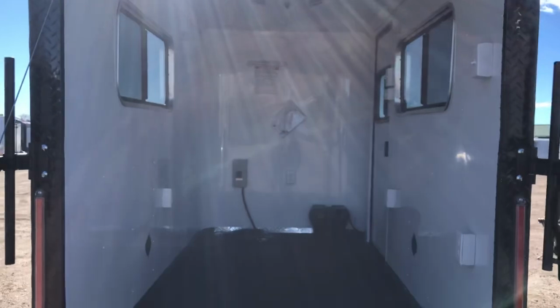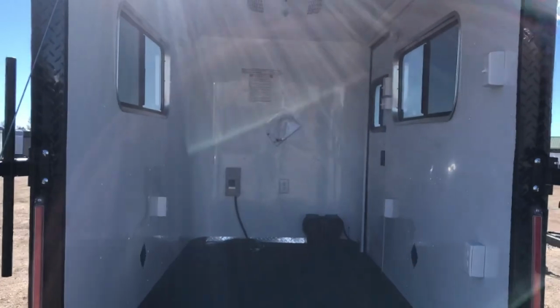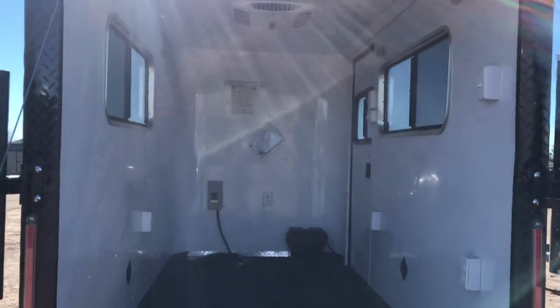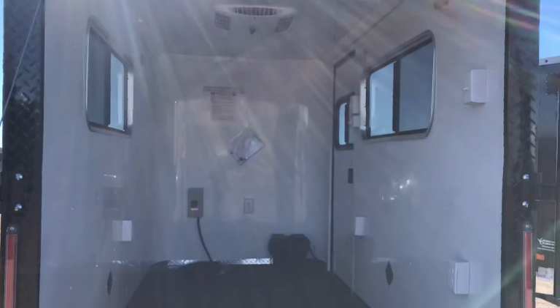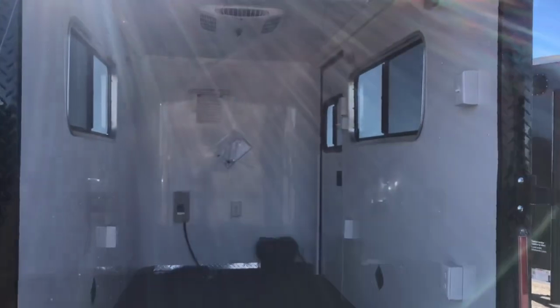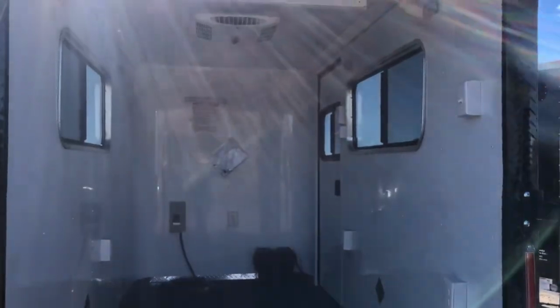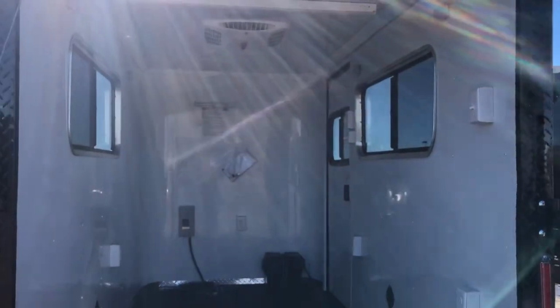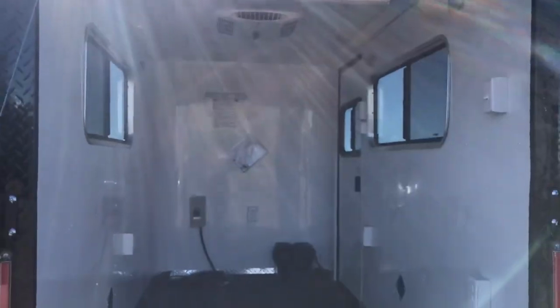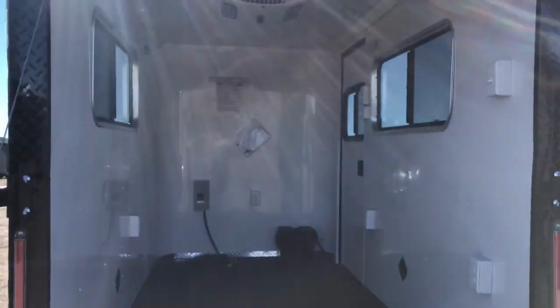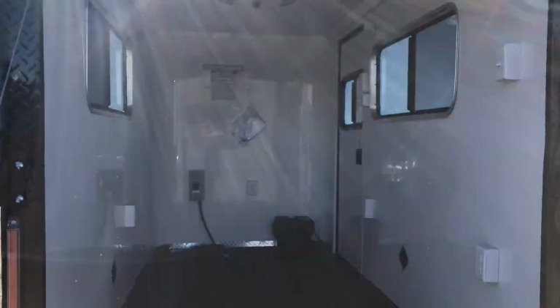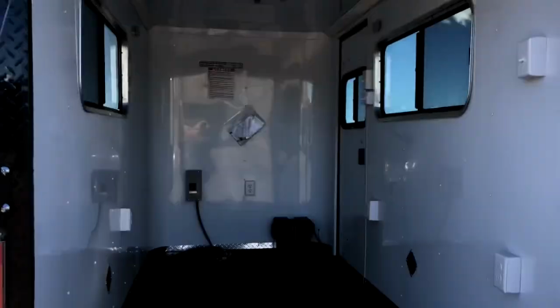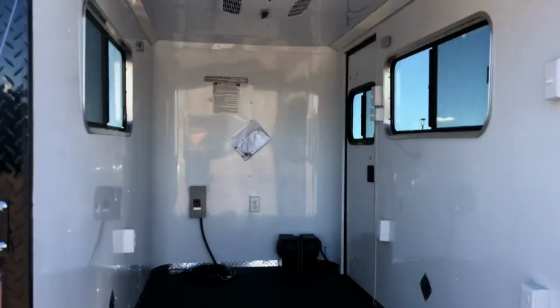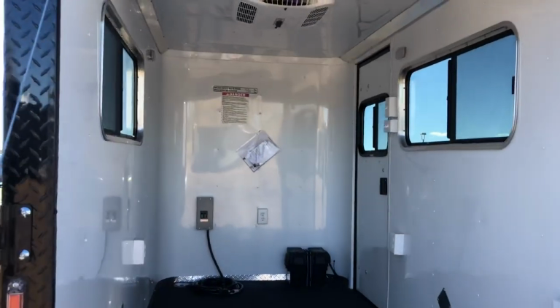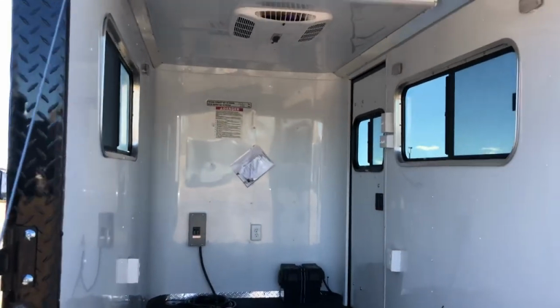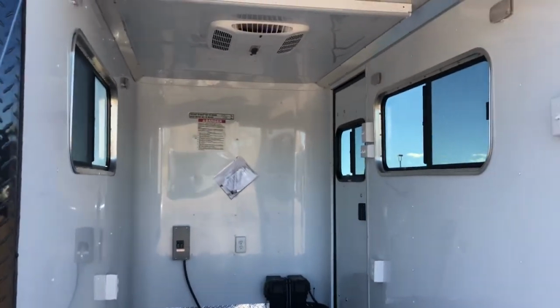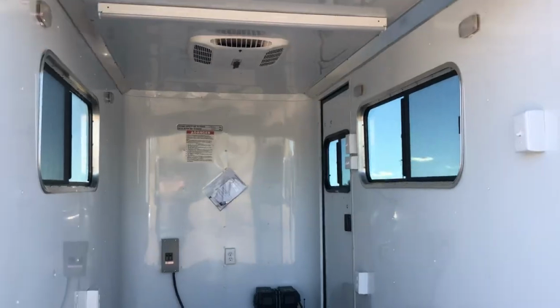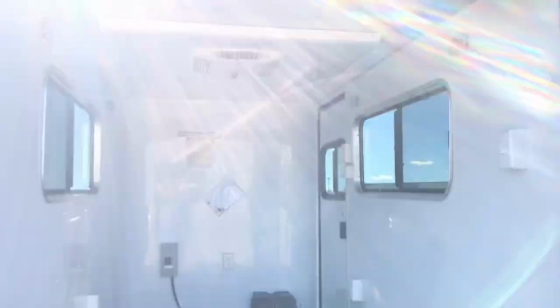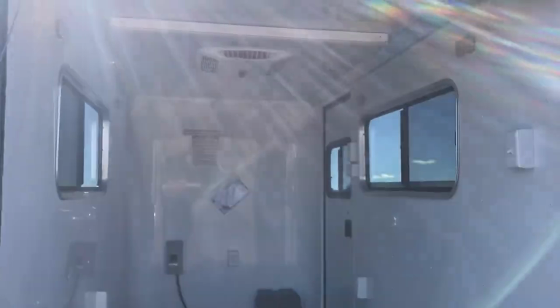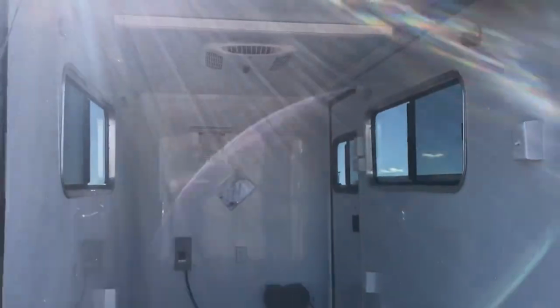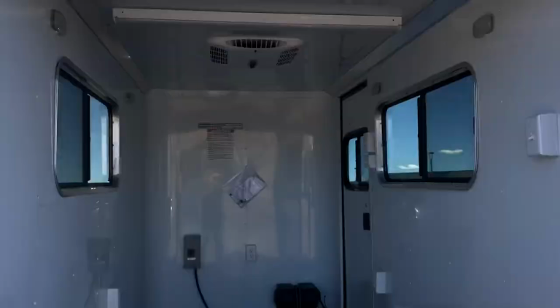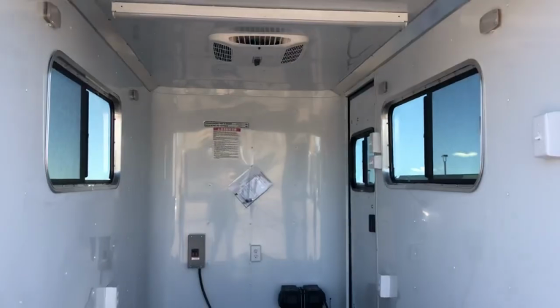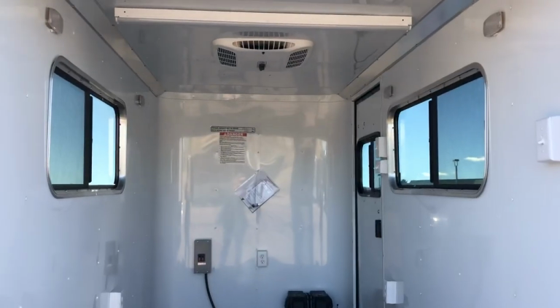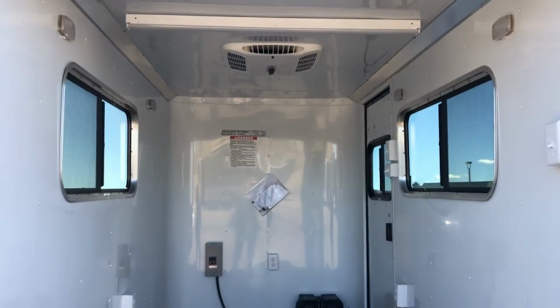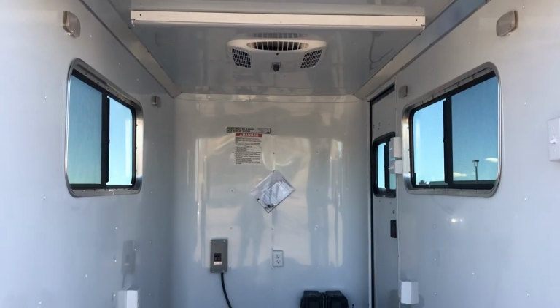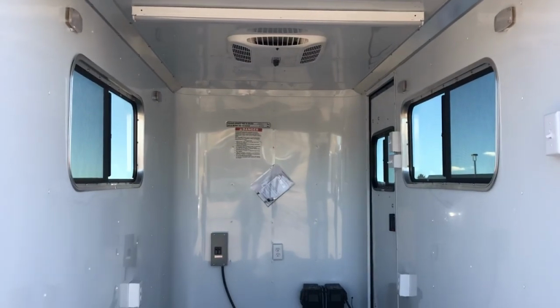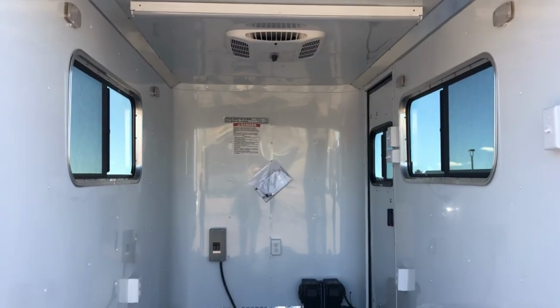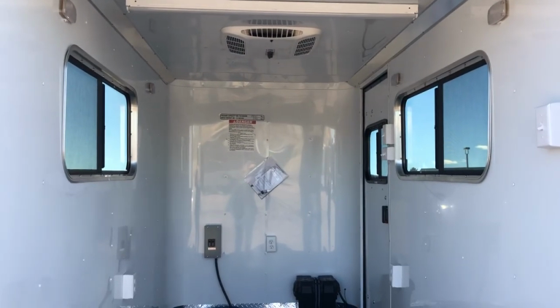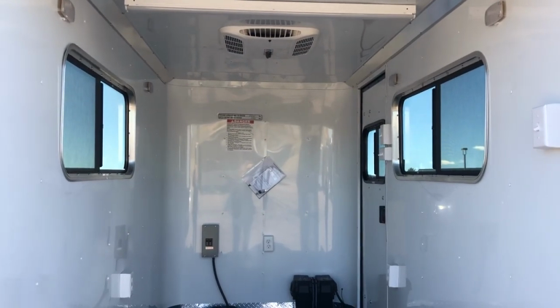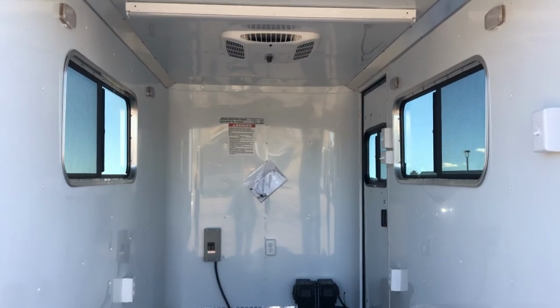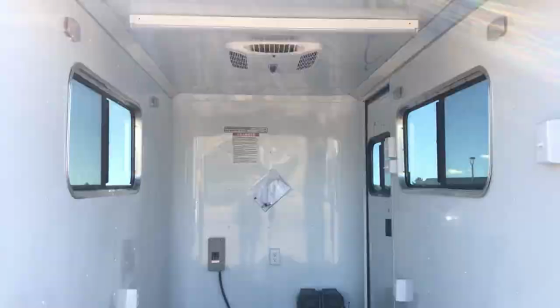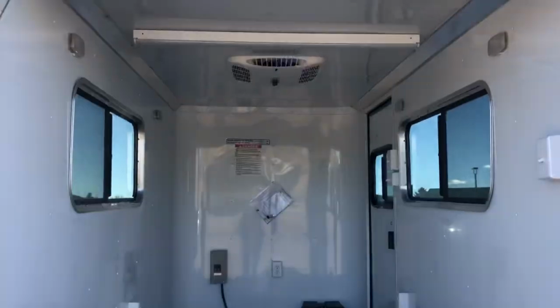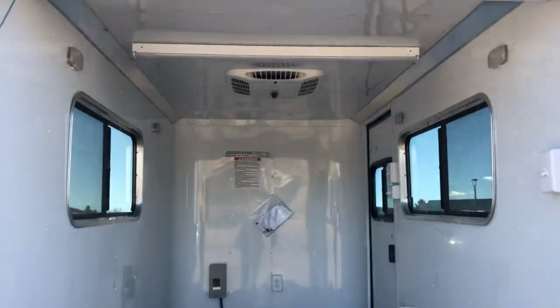Insulated walls and ceiling with this unit, and then you've got a white aluminum wall and ceiling liner there. A couple of windows — those are the two bigger slider windows with screens, they are tinted, and you can lock them.